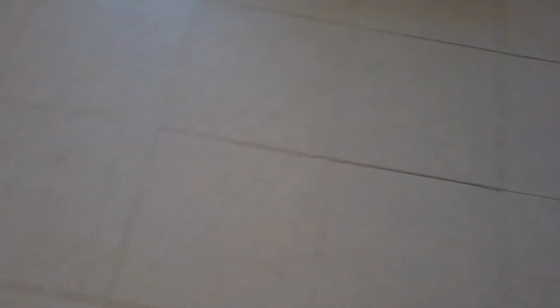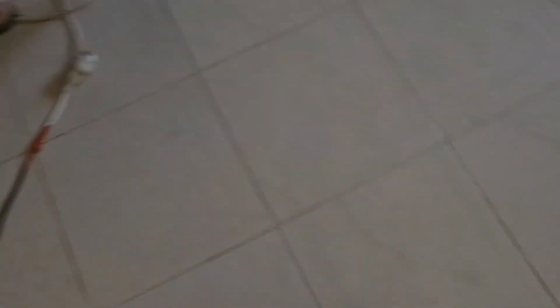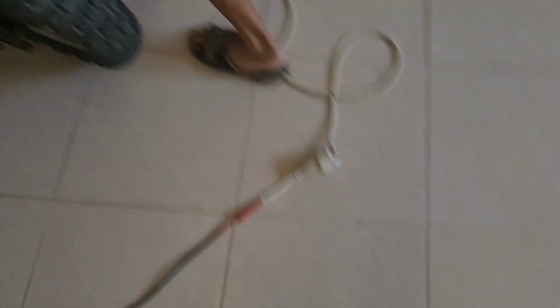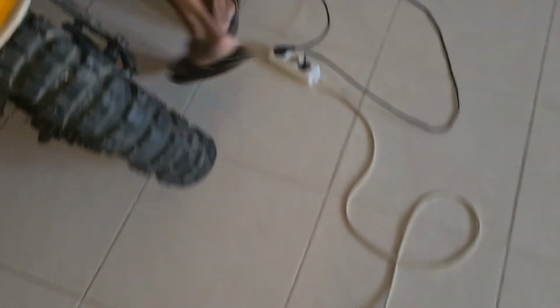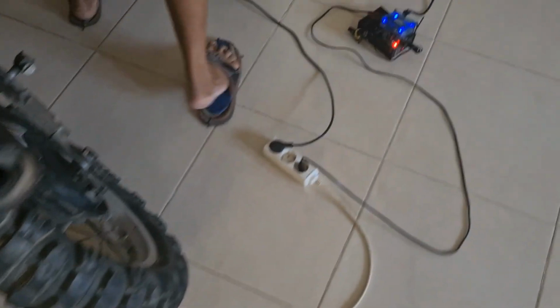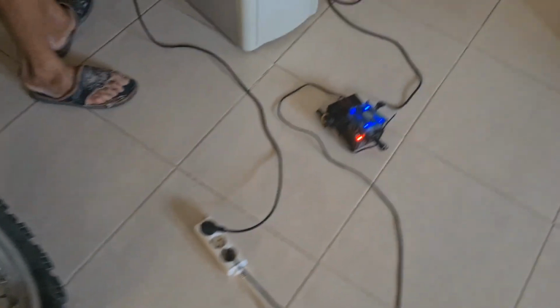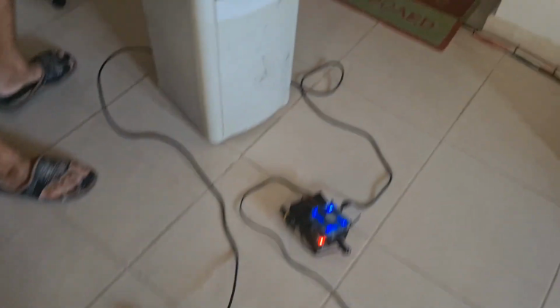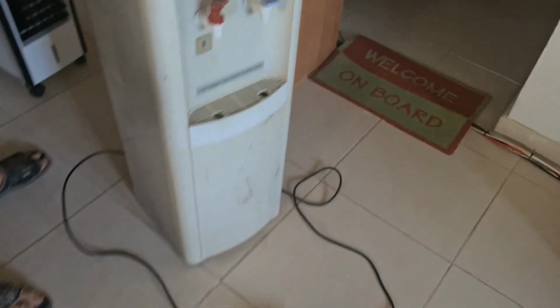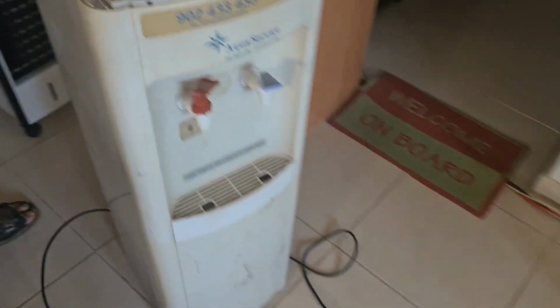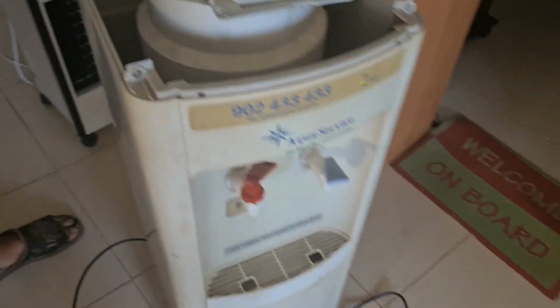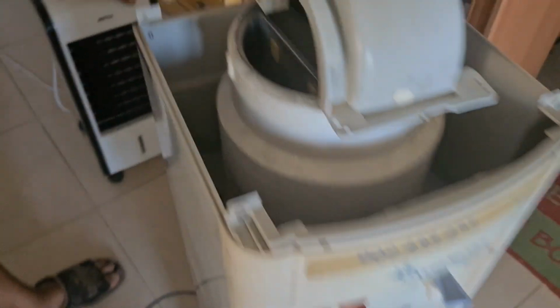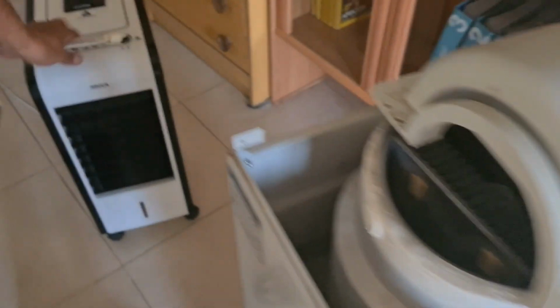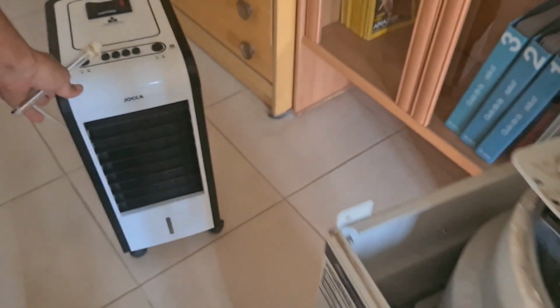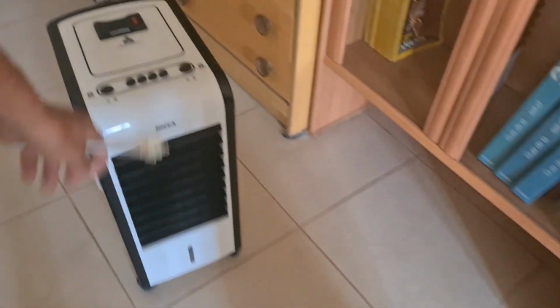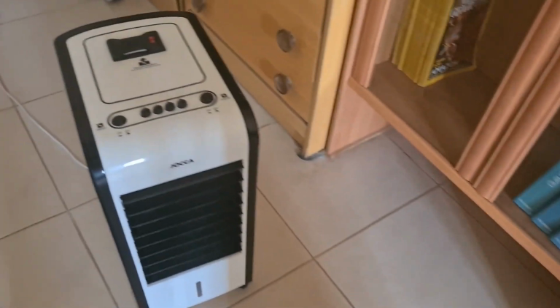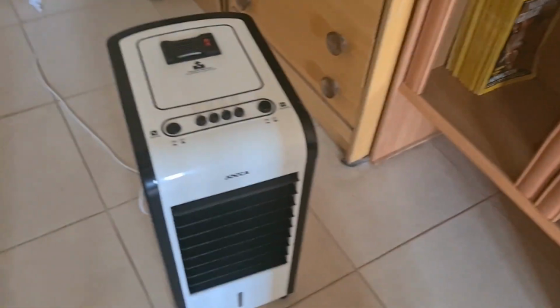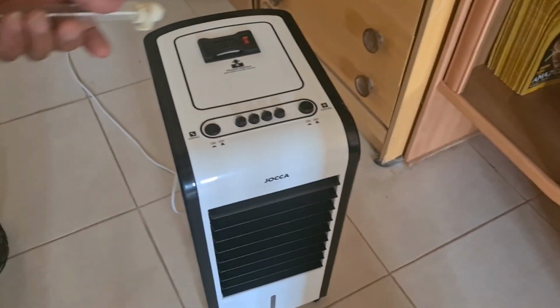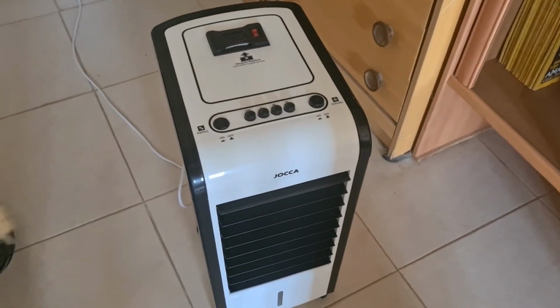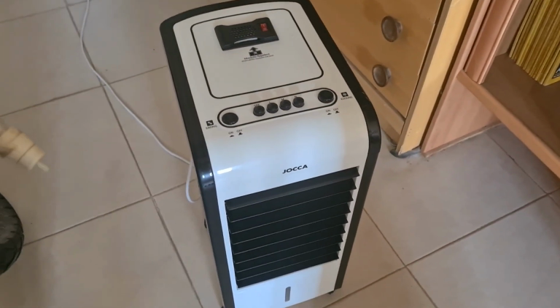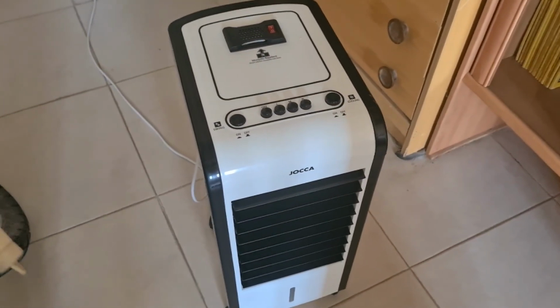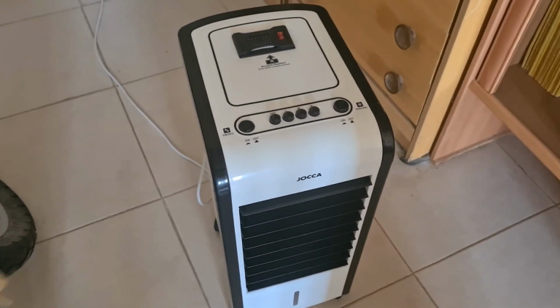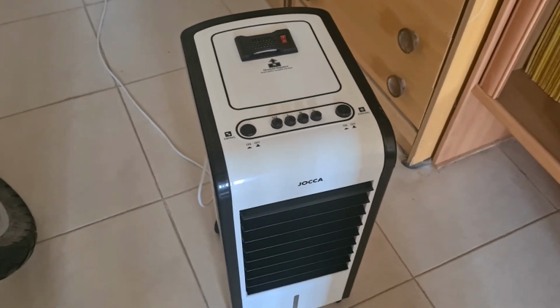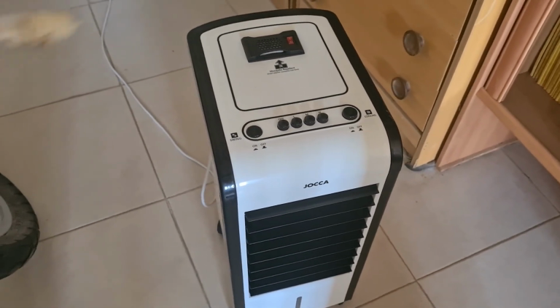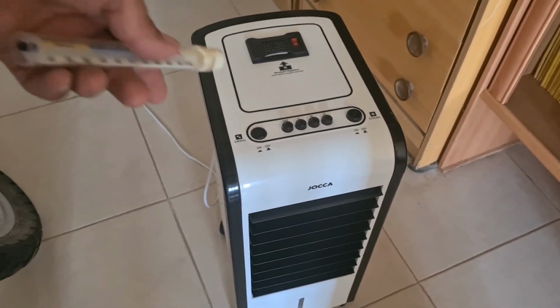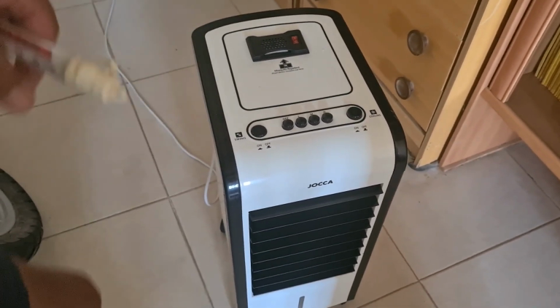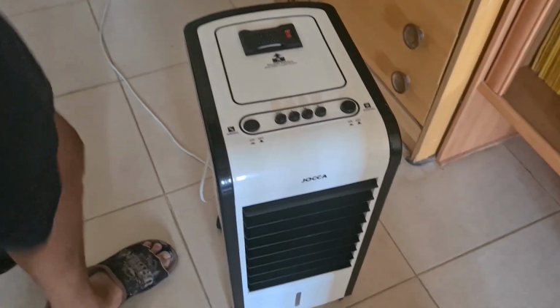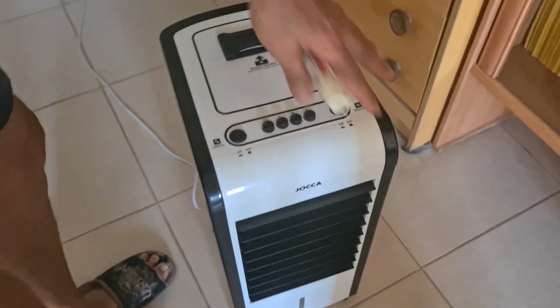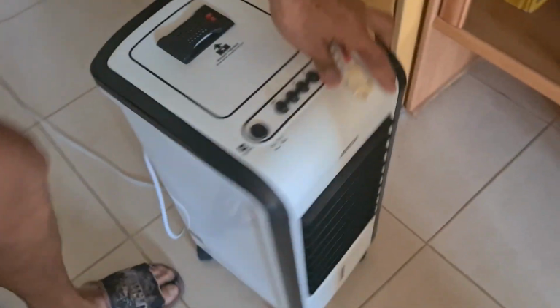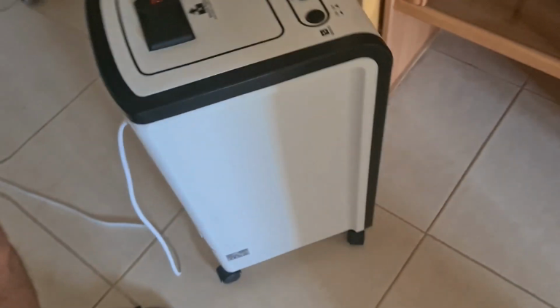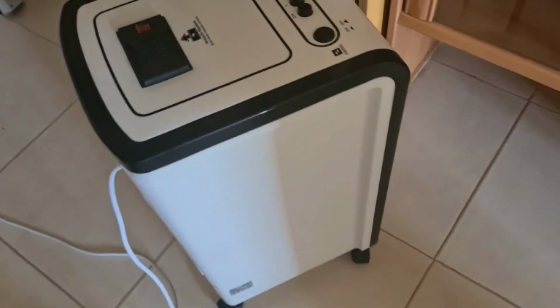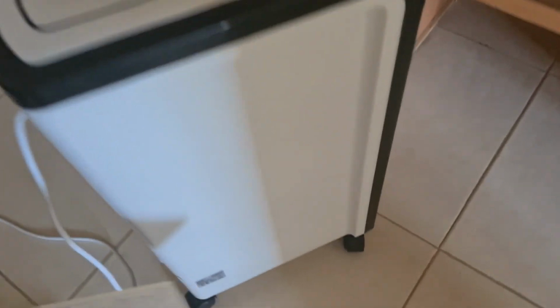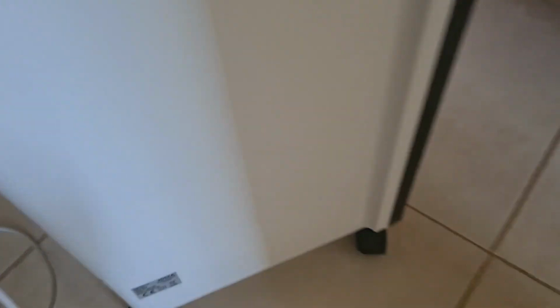Now, since we have a heat wave — a terrible heat wave — I bought this one, since my house runs on solar, all on solar, and this one takes 80 watts.